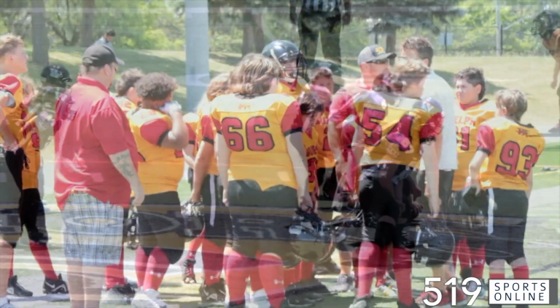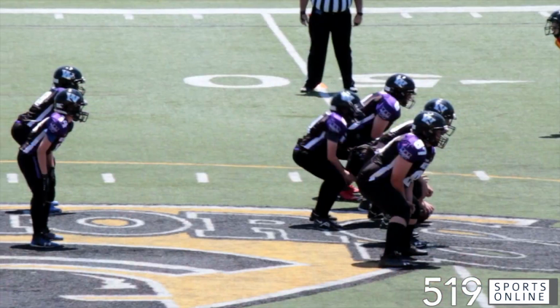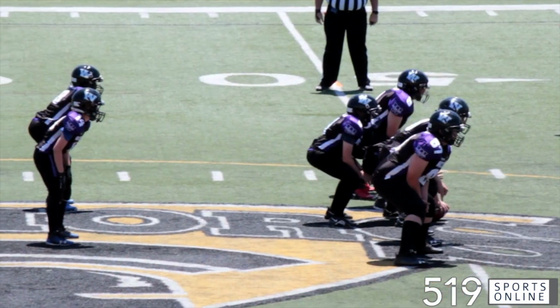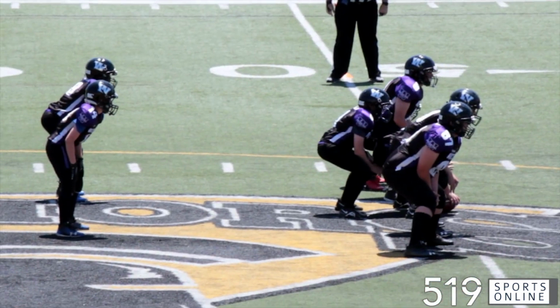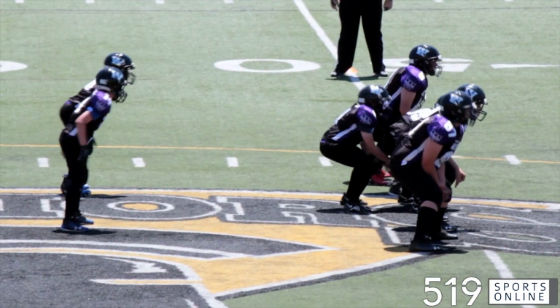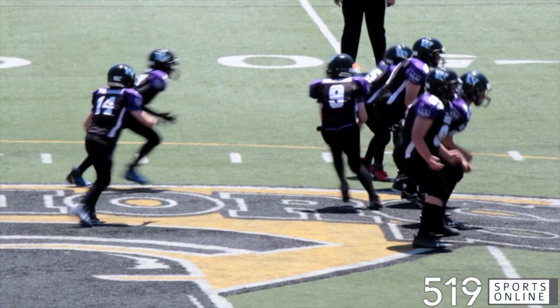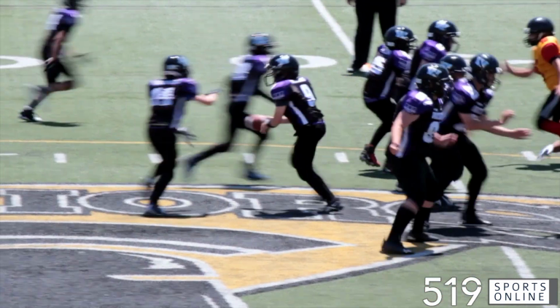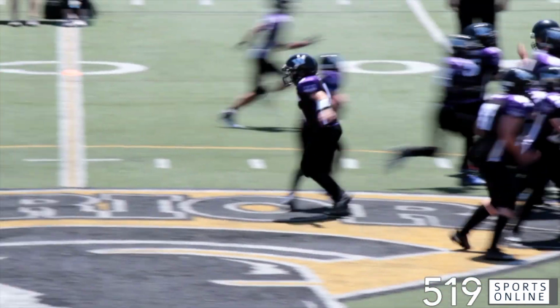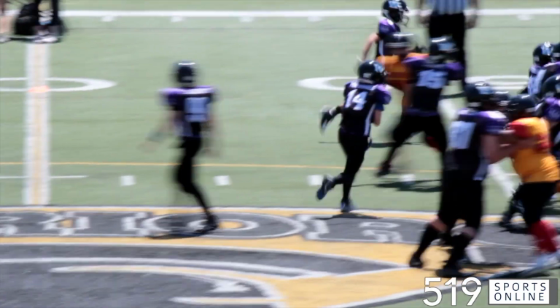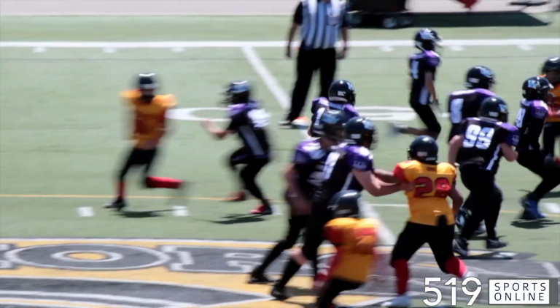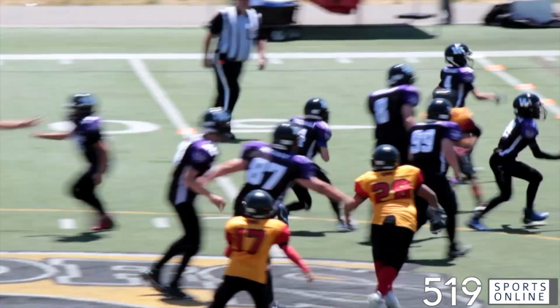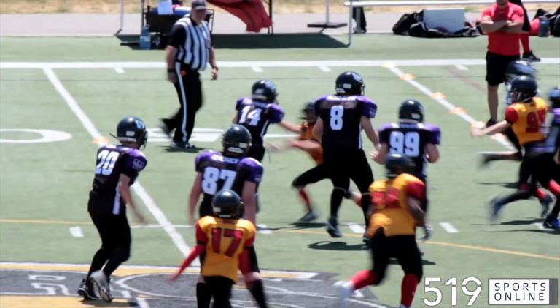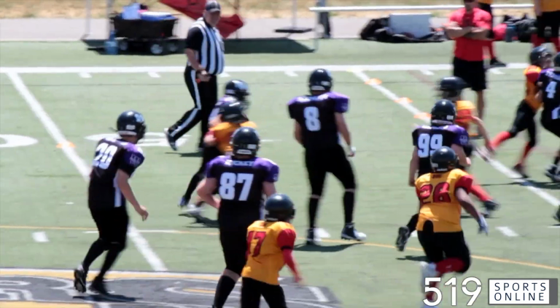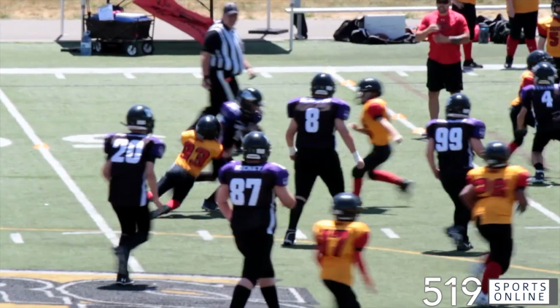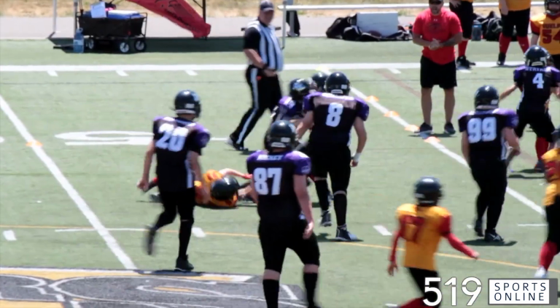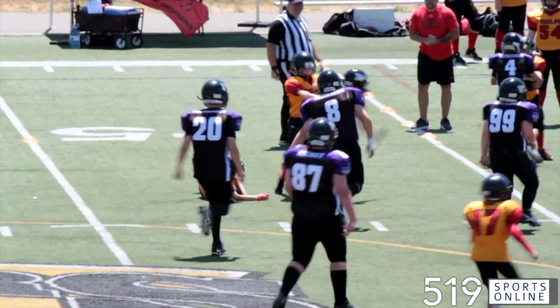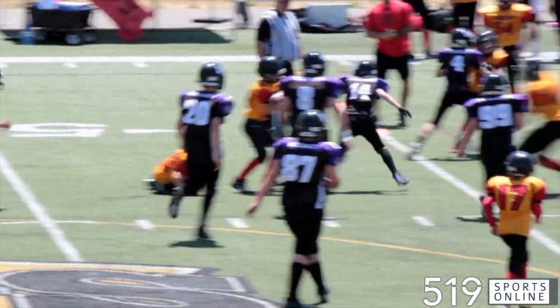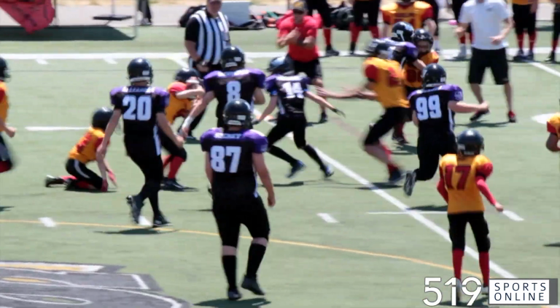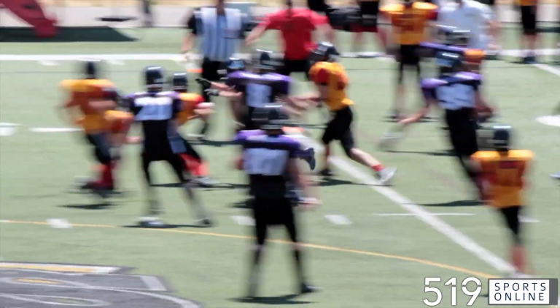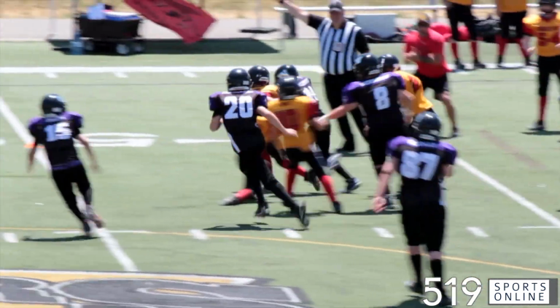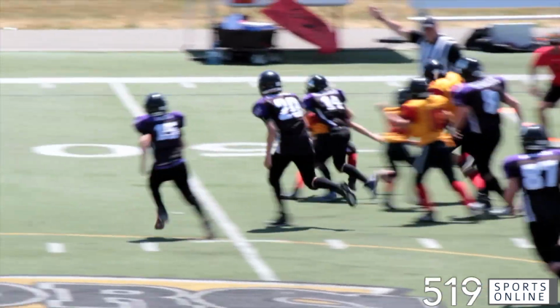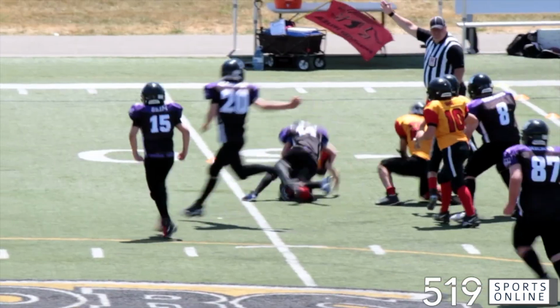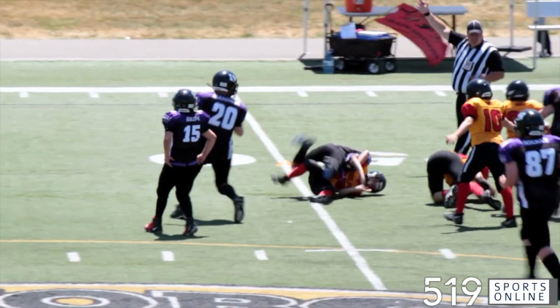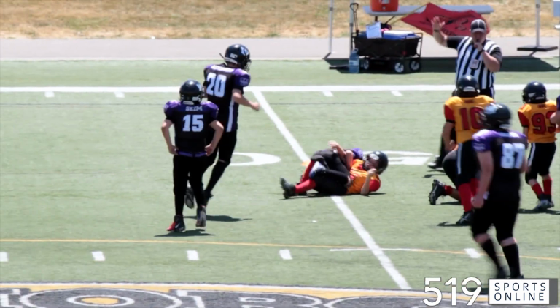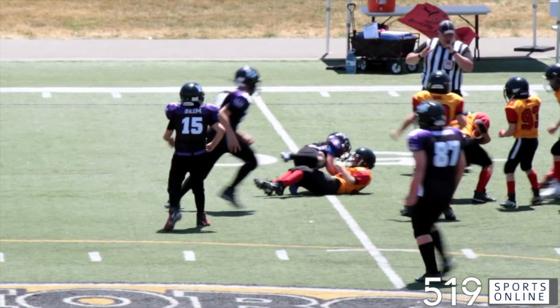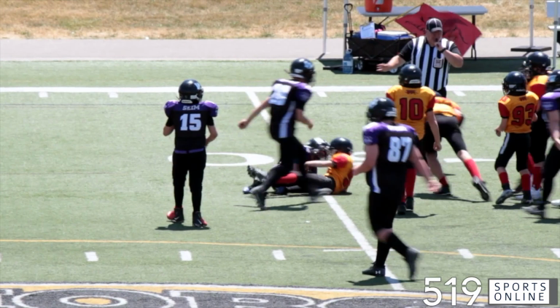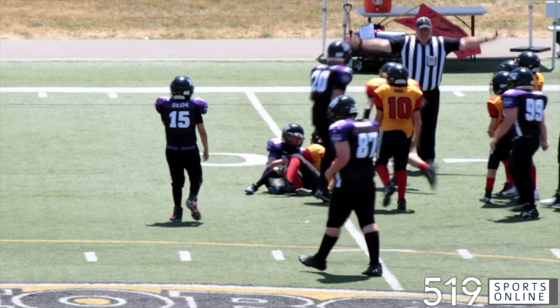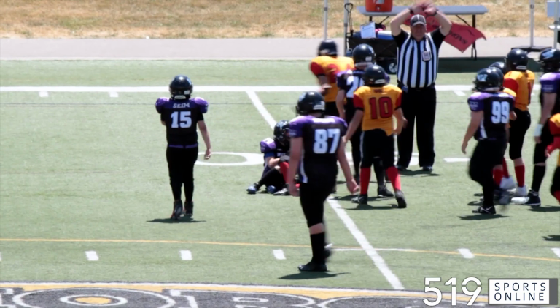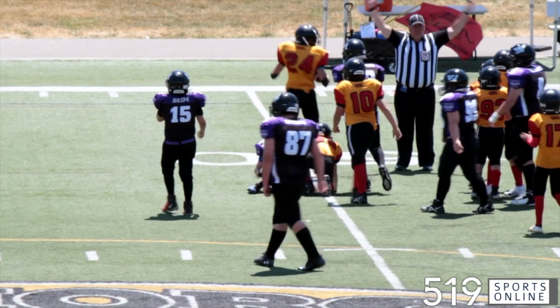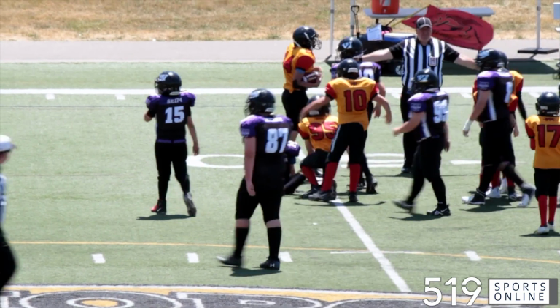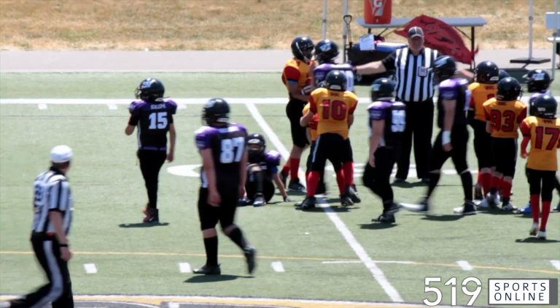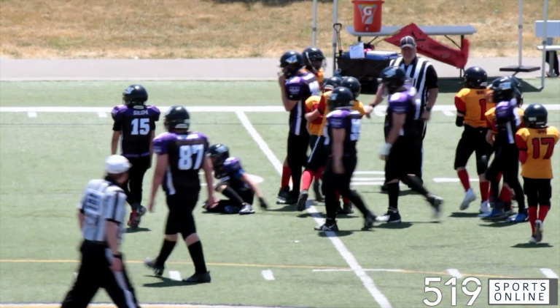Opening quarter, watch number 95 for the Griffins. That's Xavier Schmidt stripping the ball away from the Preds' running back. Awesome play by Schmidt as the Griffins take over possession.